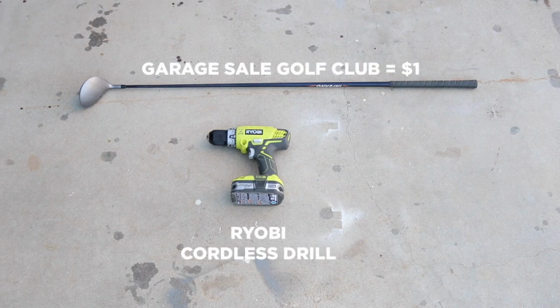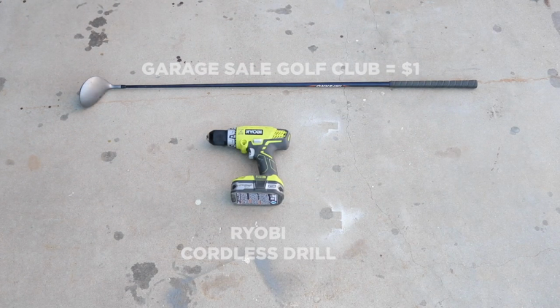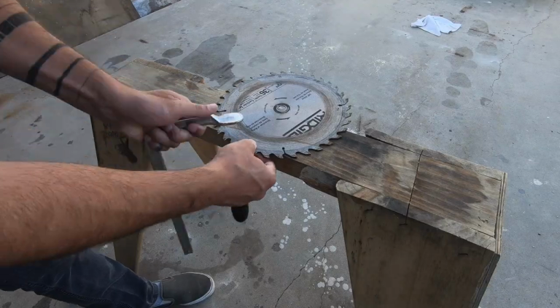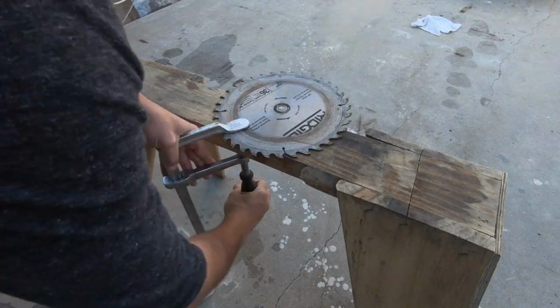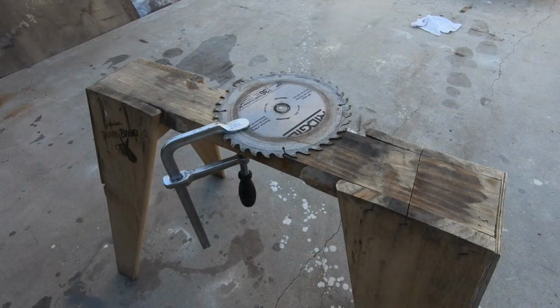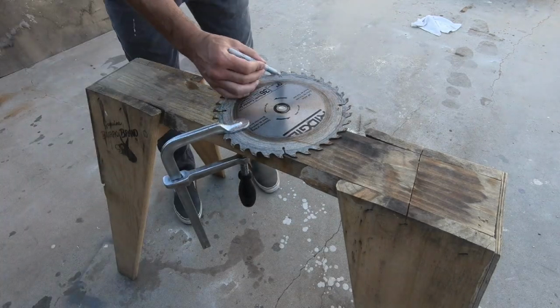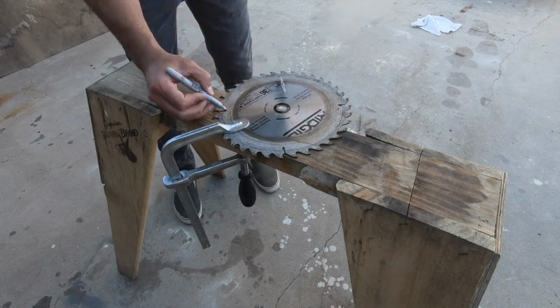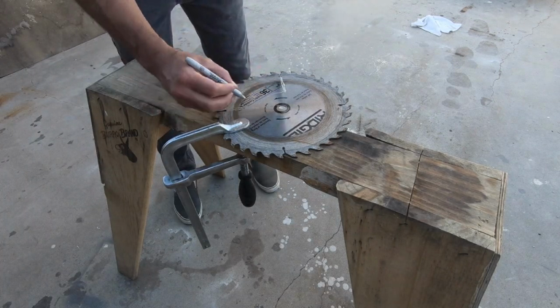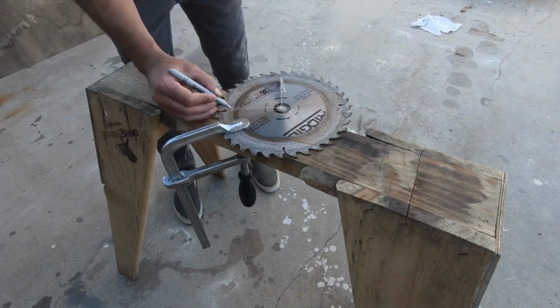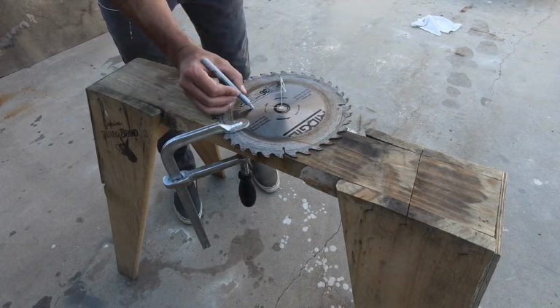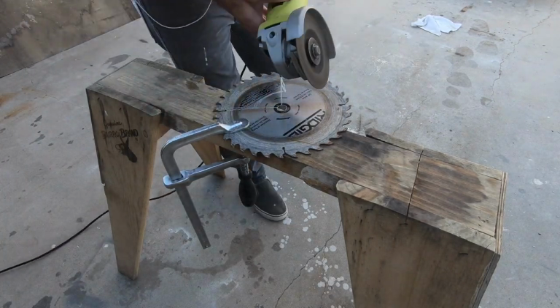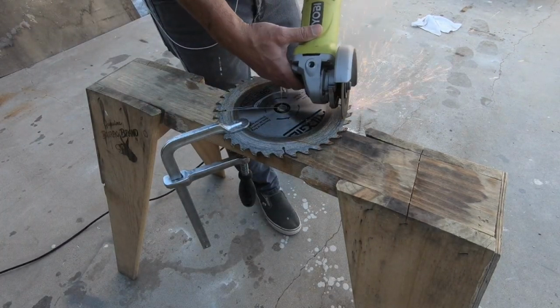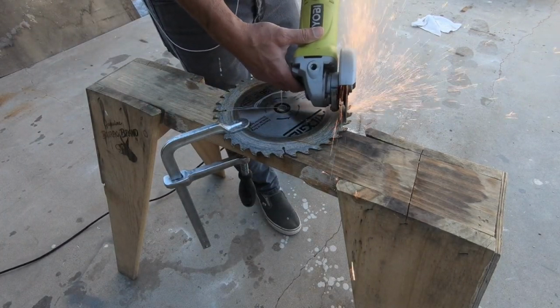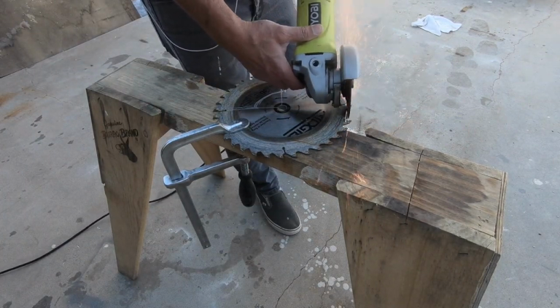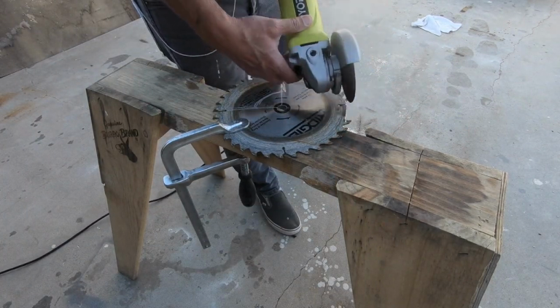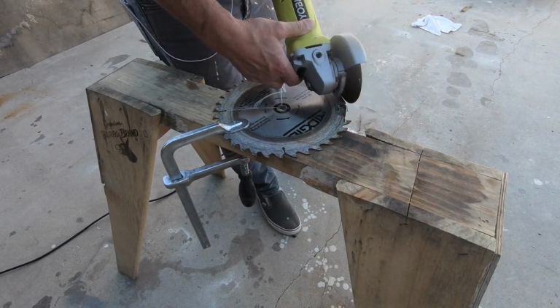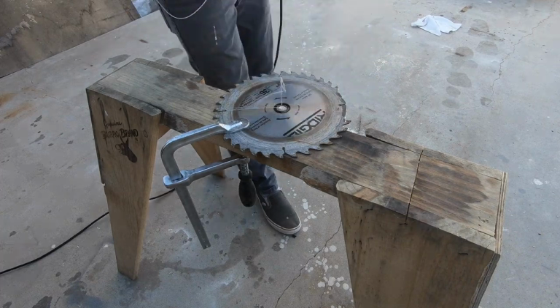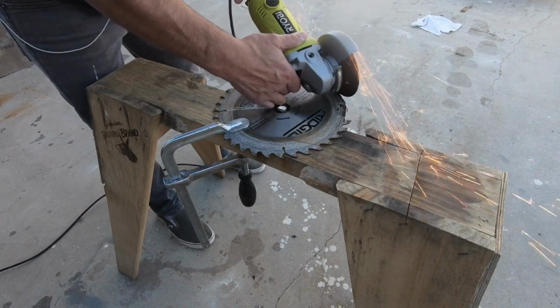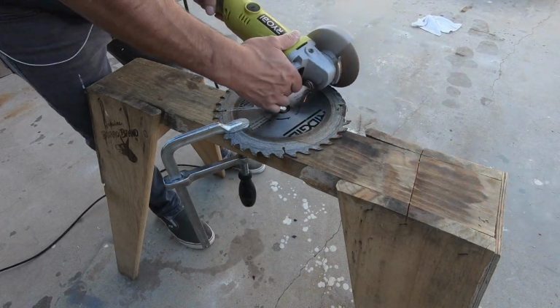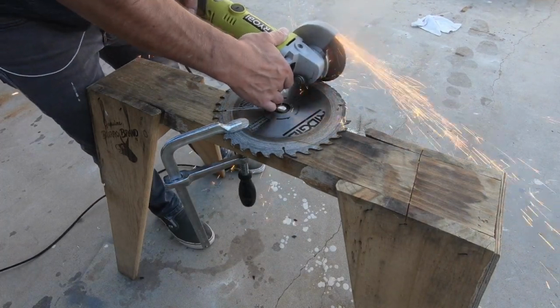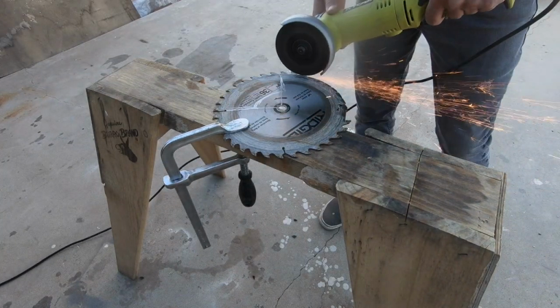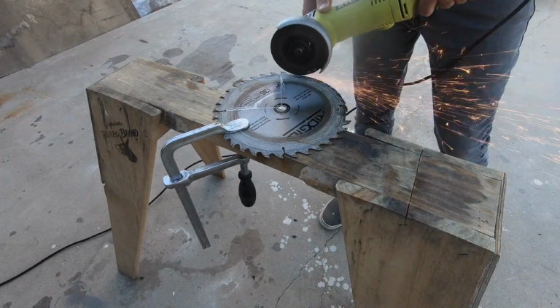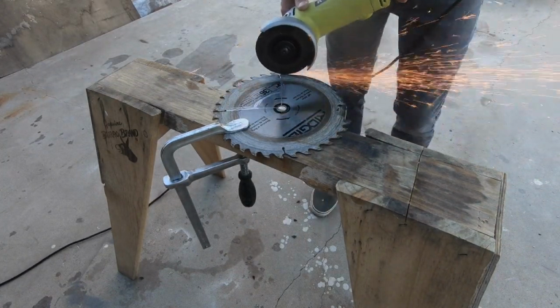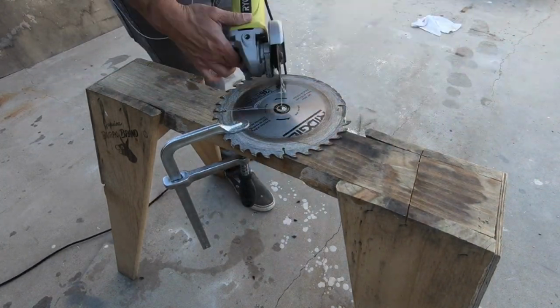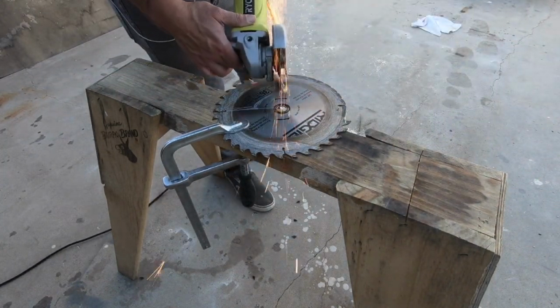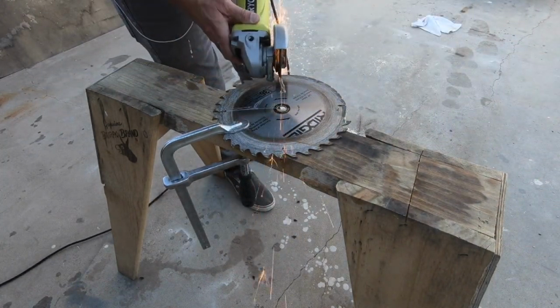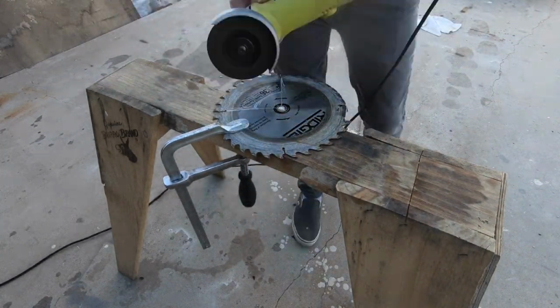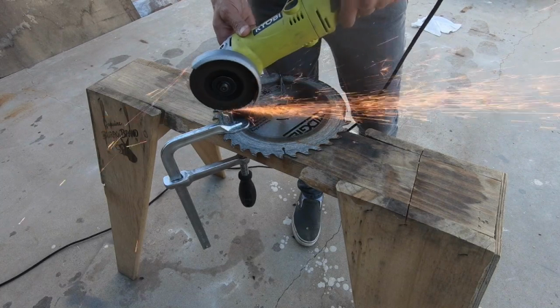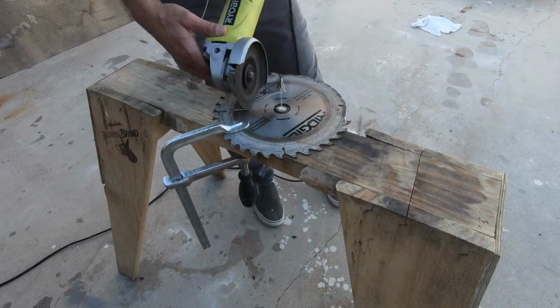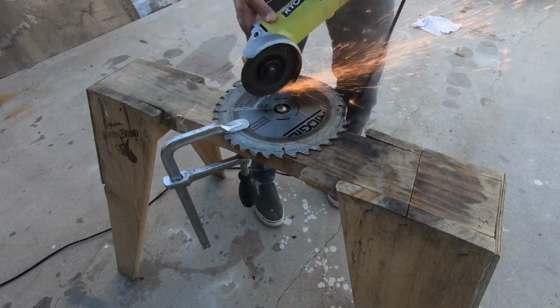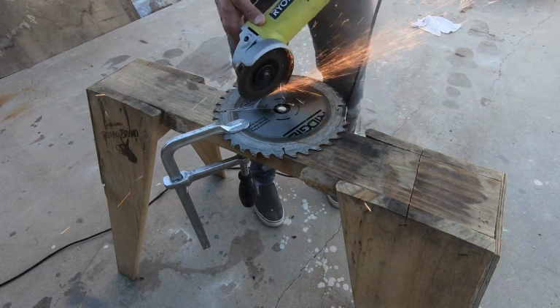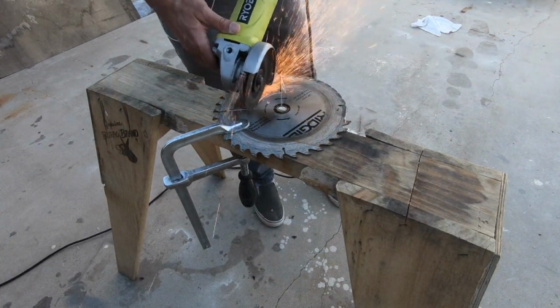I clamped the blade down to a sawhorse and used a silver Sharpie to mark the lines I wanted to cut. I used my angle grinder to cut off the teeth and cut along these lines. Cutting straight lines is quite easy, but with the curved lines you have to be a little bit more careful.